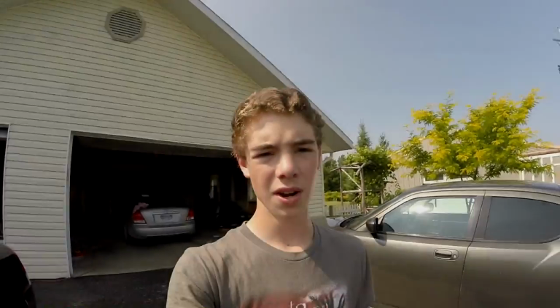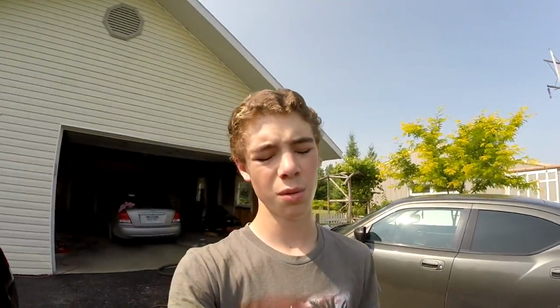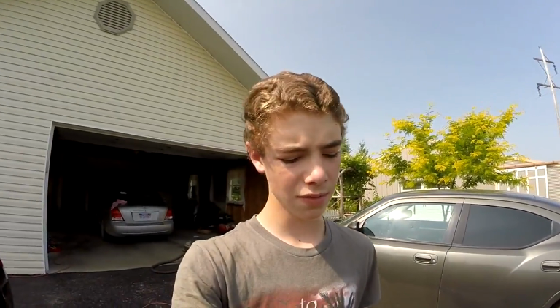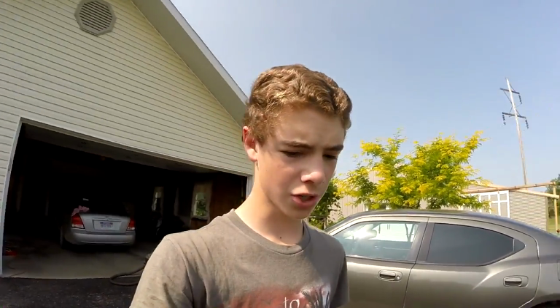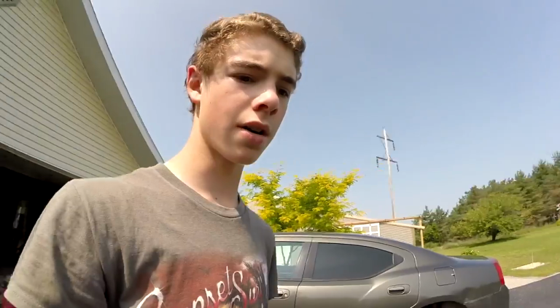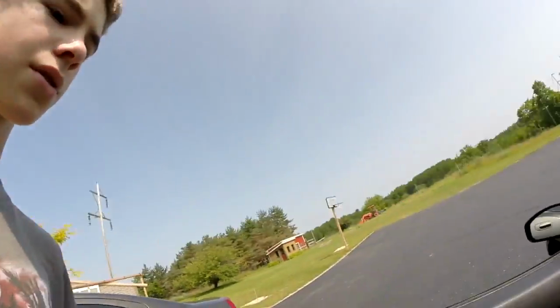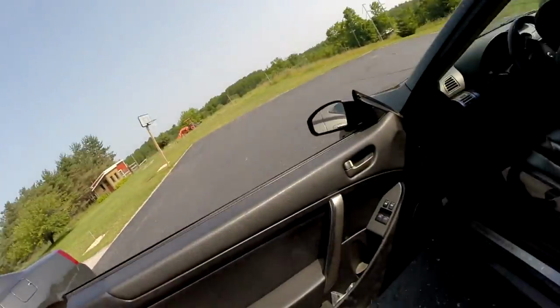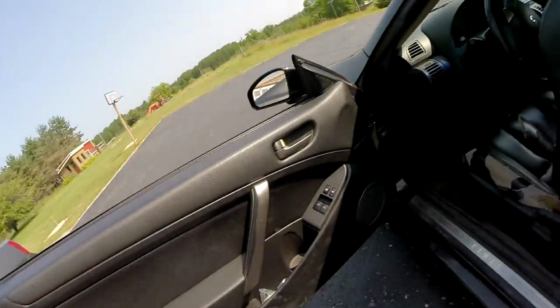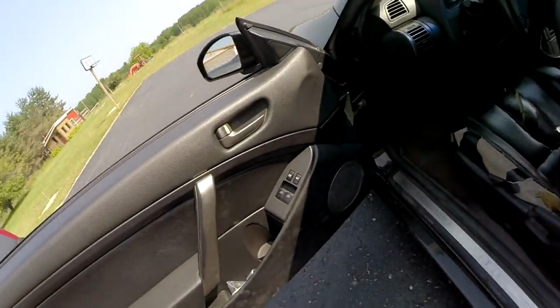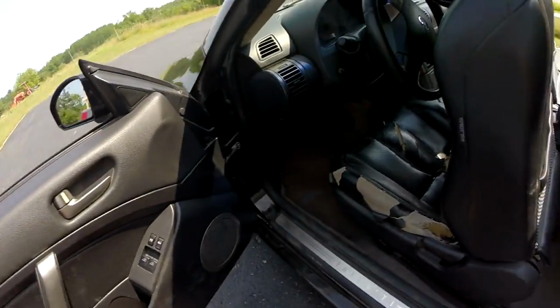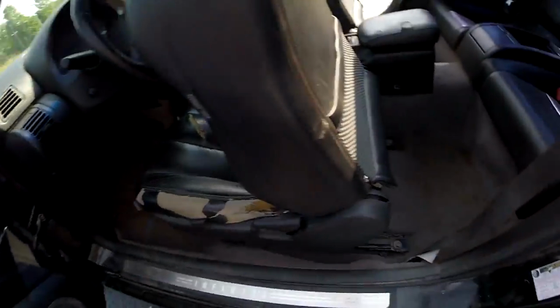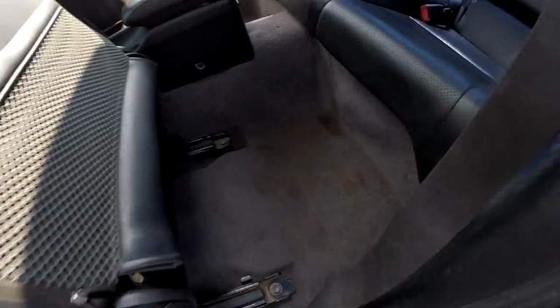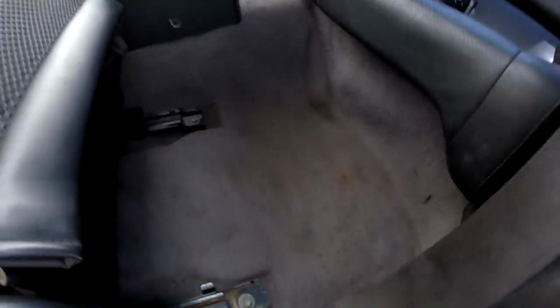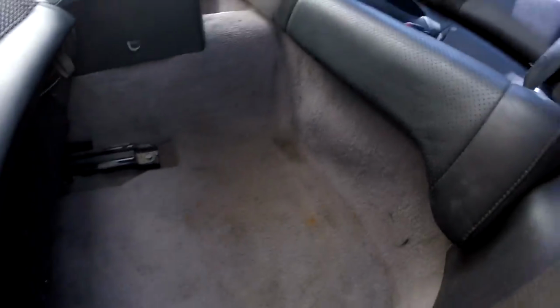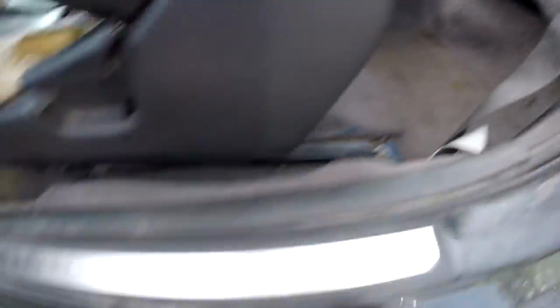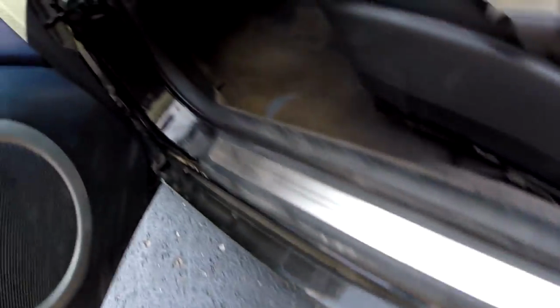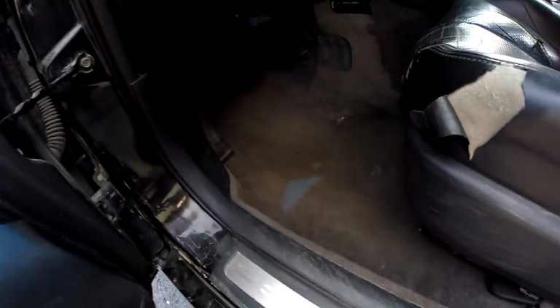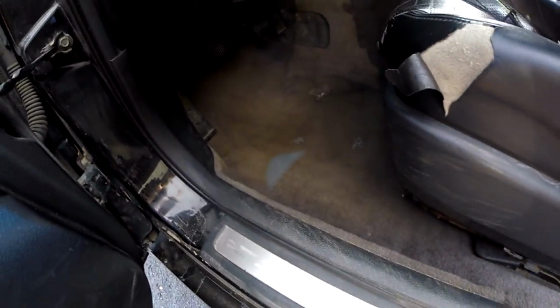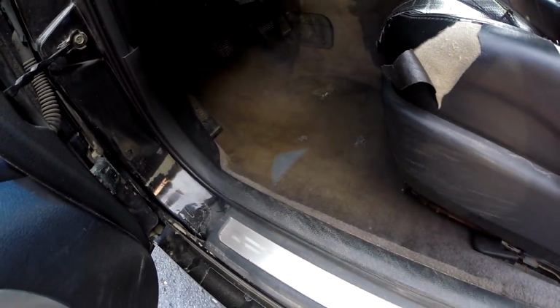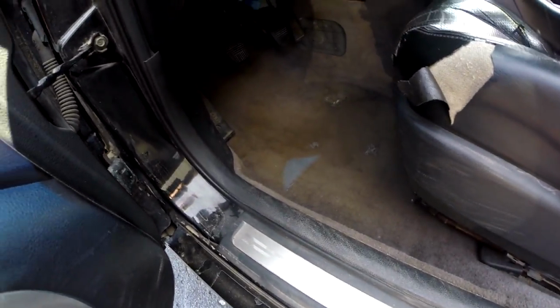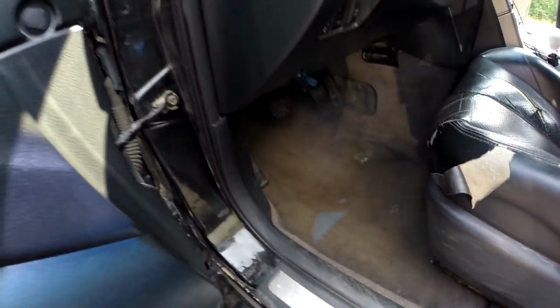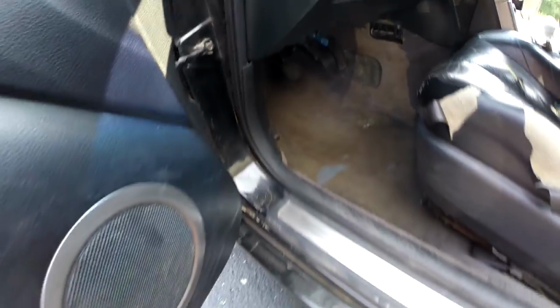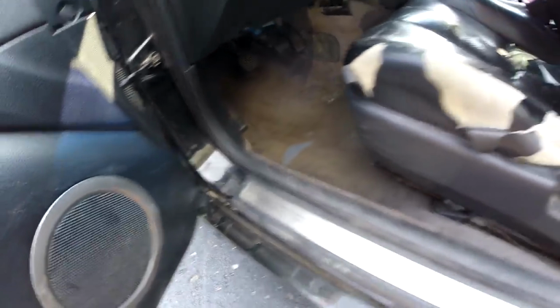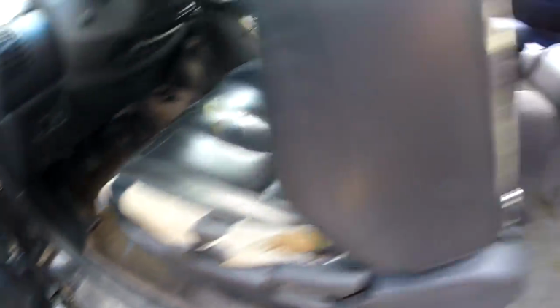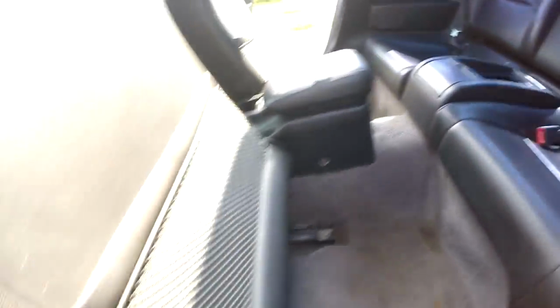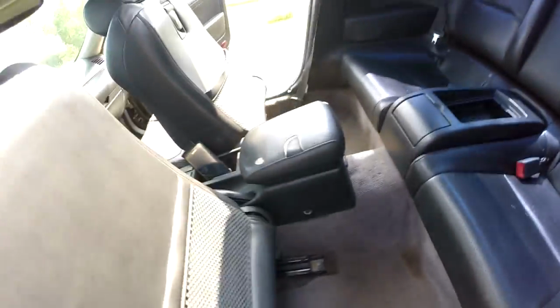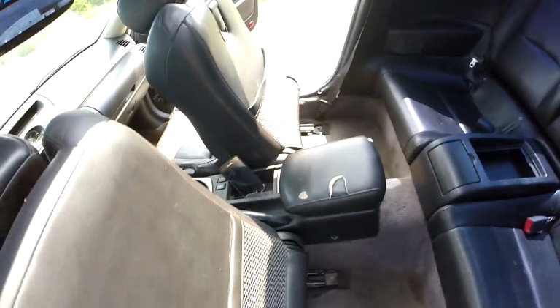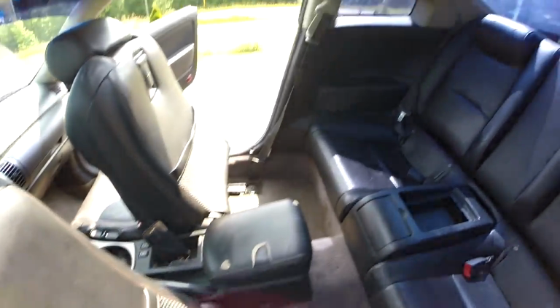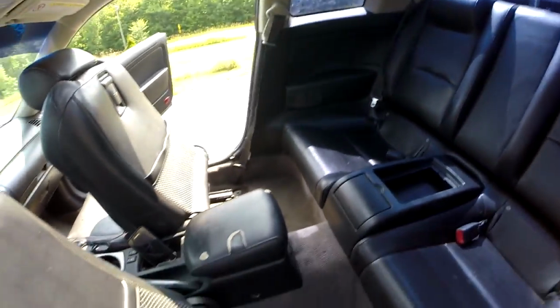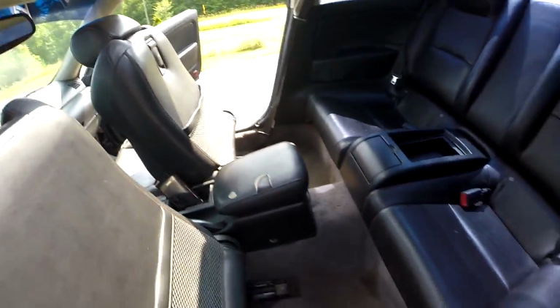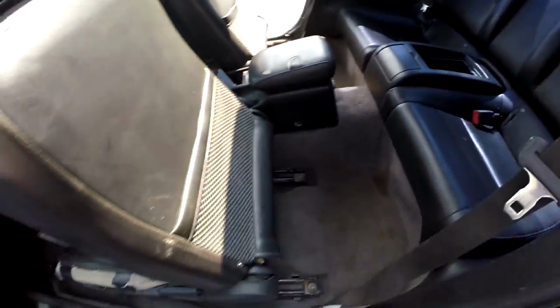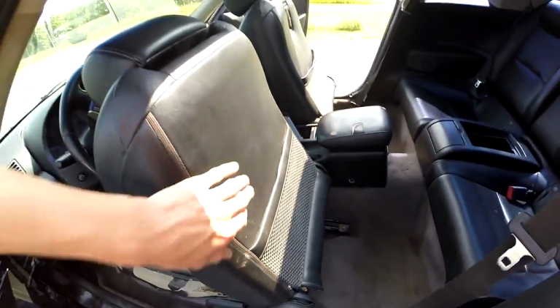Alright guys, so we went ahead and finished cleaning out everything. We got all that done — pretty nice. There are some stains and some rips on there, but besides that most of the dirt's gone and it looks all nice.